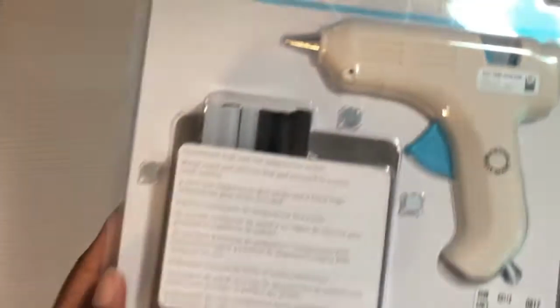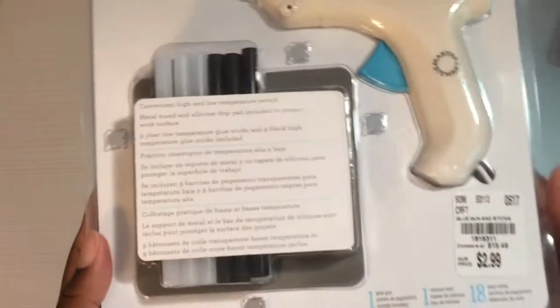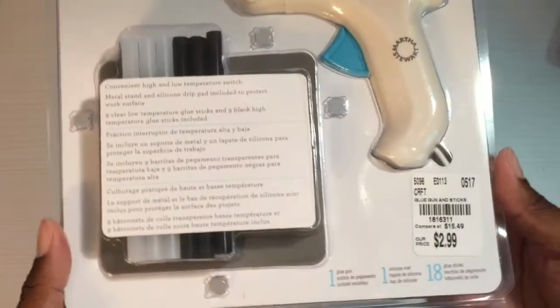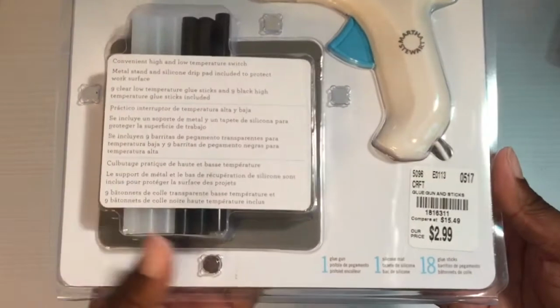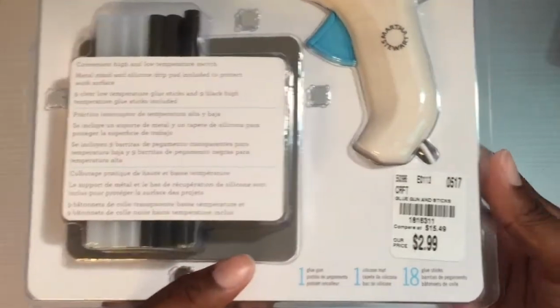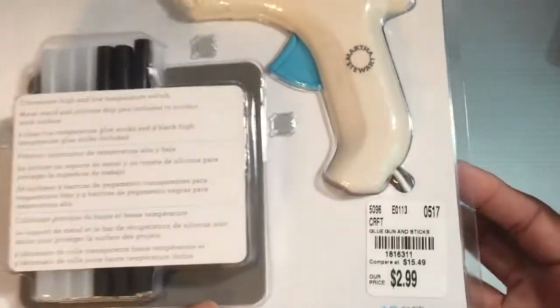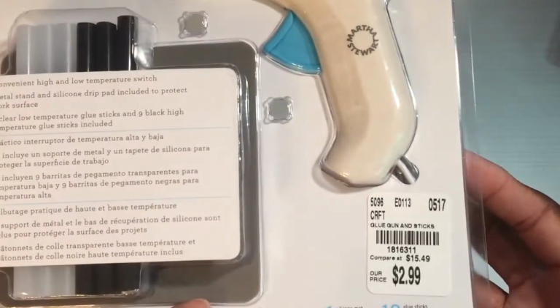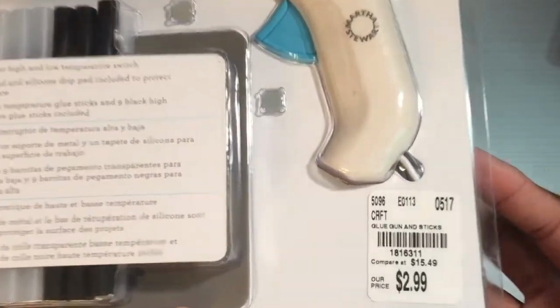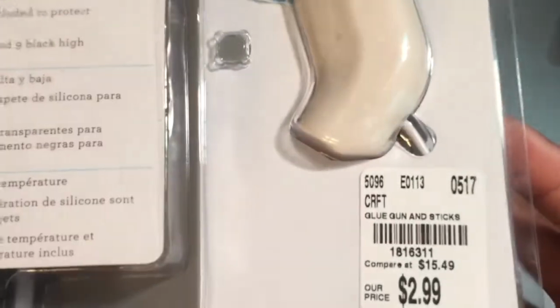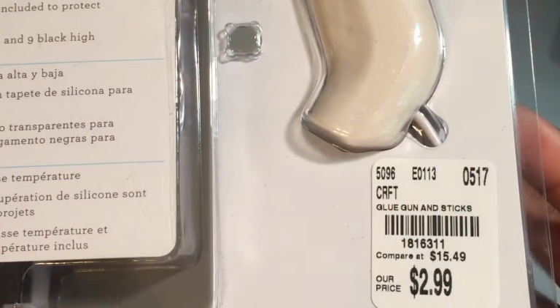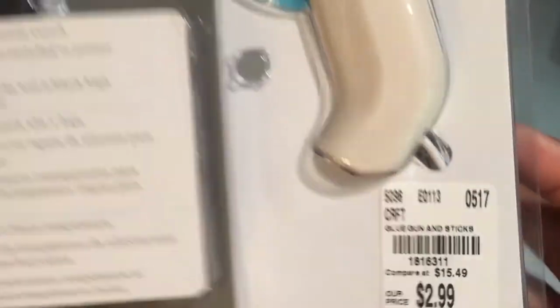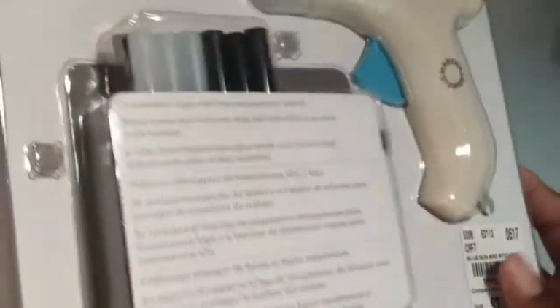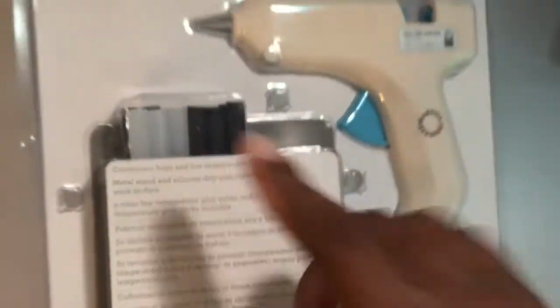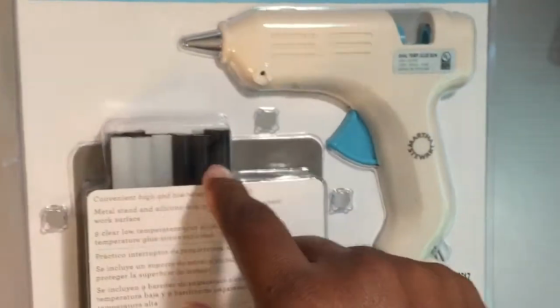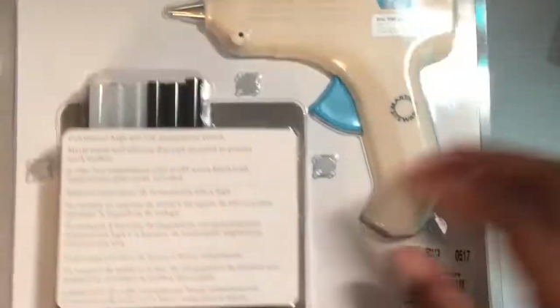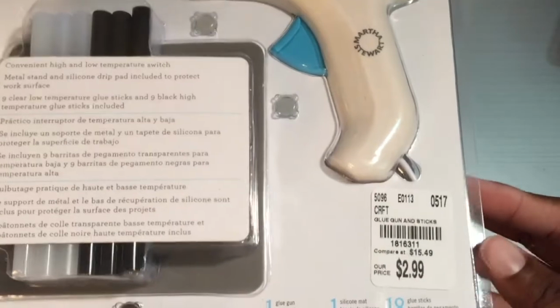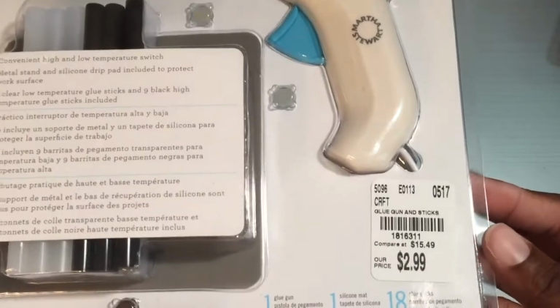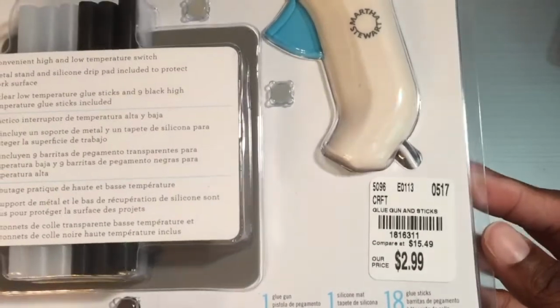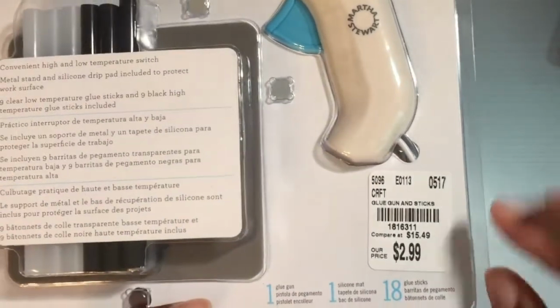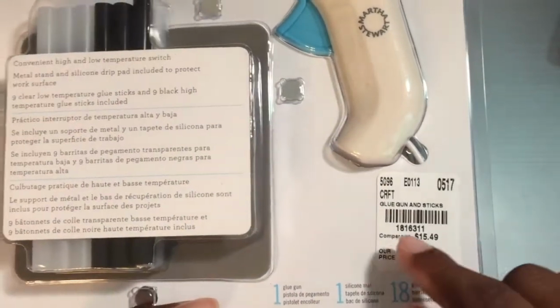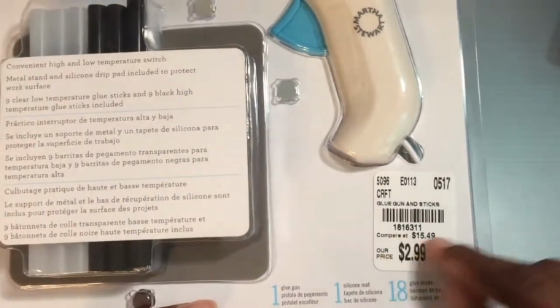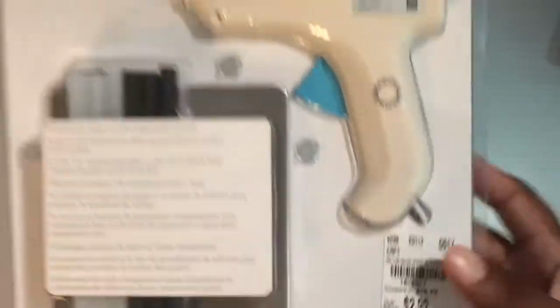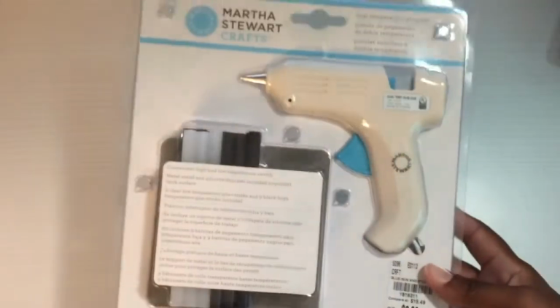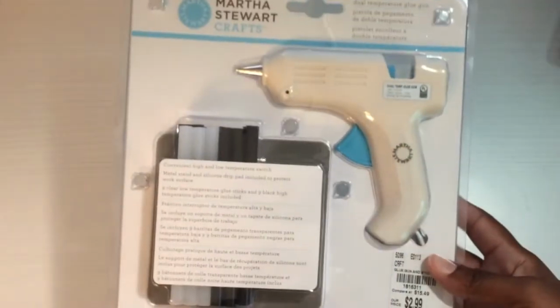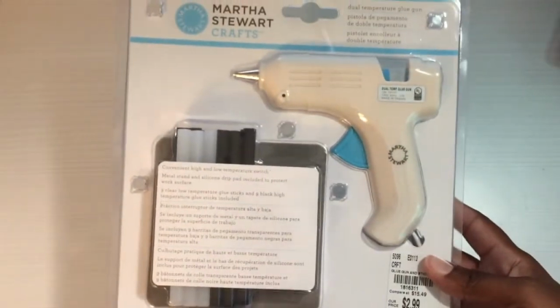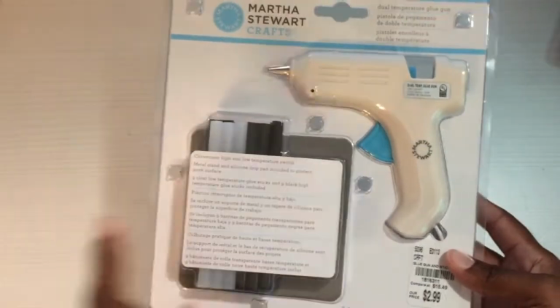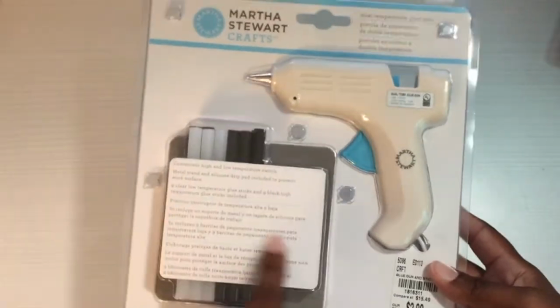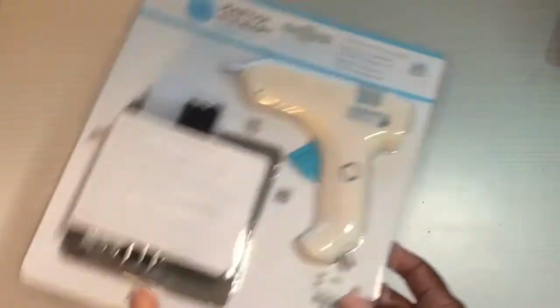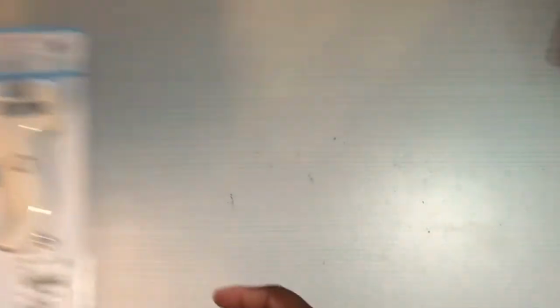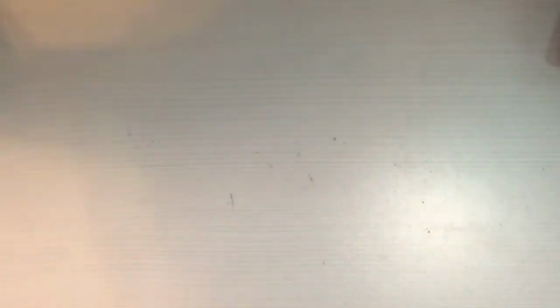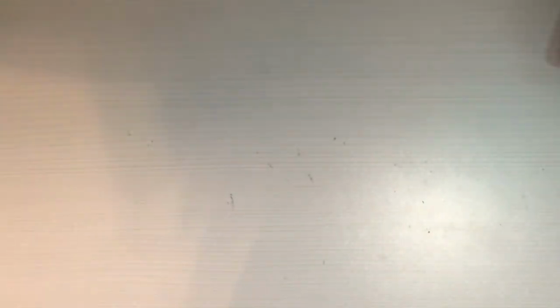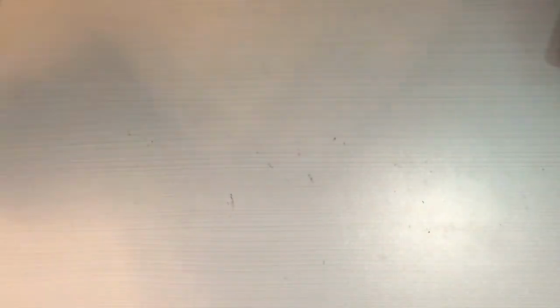Next I found the glue gun. I don't need any more glue guns, but for $2.99 I was going to get it — and it's got the black glue sticks, which I've never seen before. Here's the SKU number if you're looking for it, and yeah, that's what it looks like.